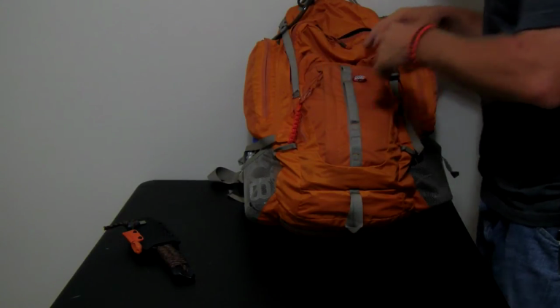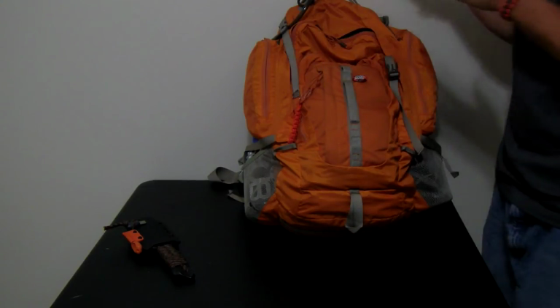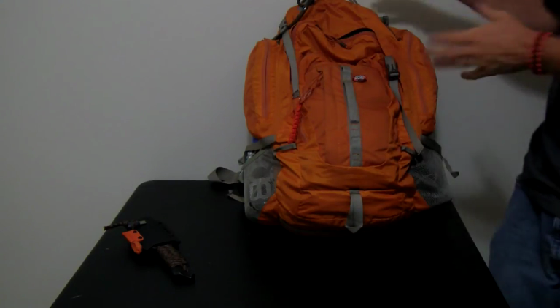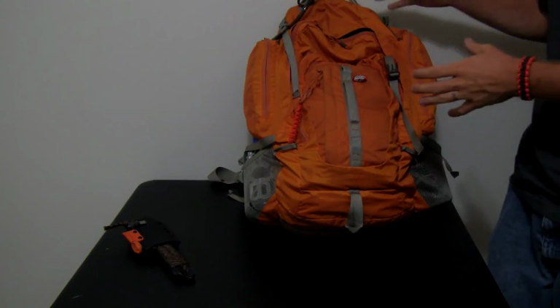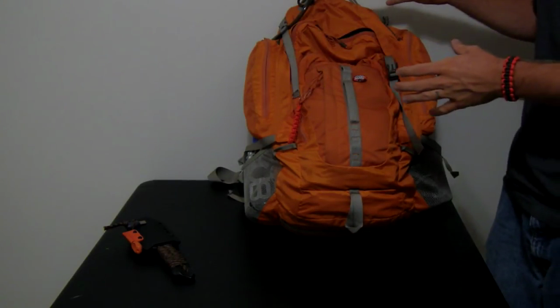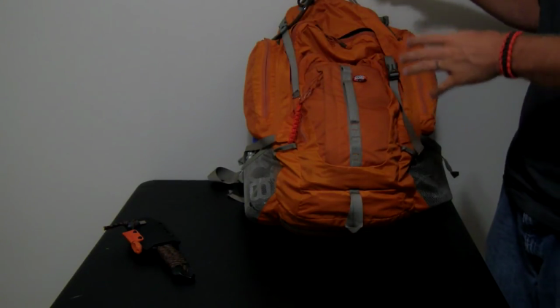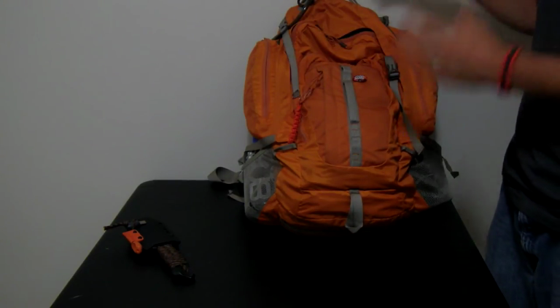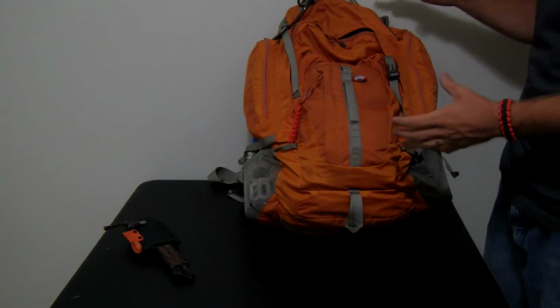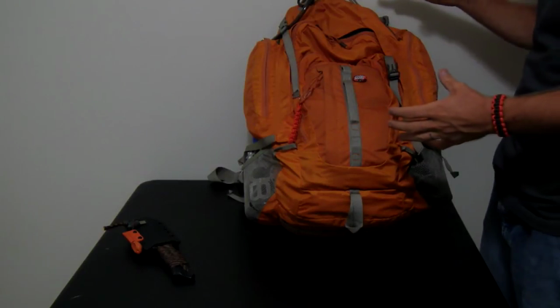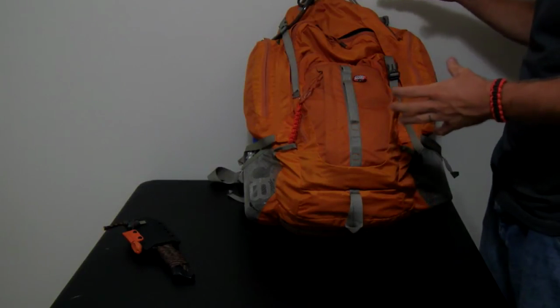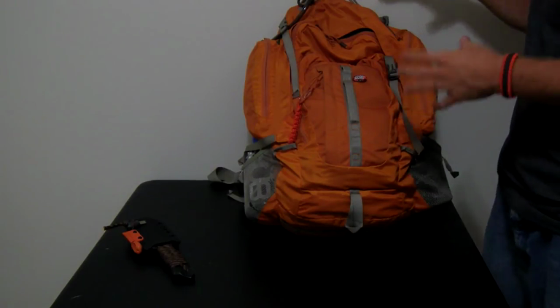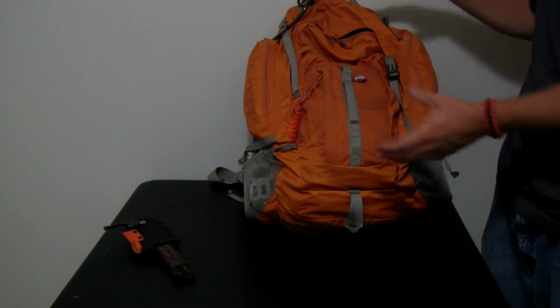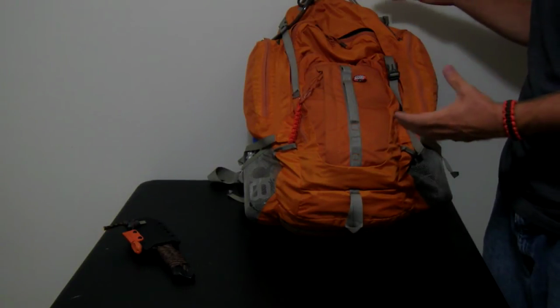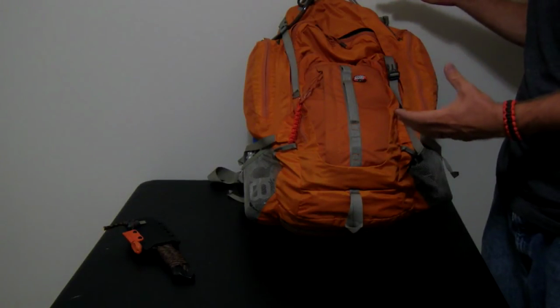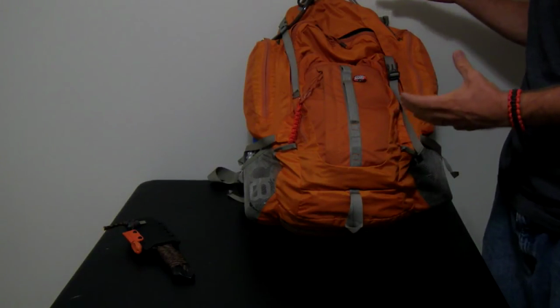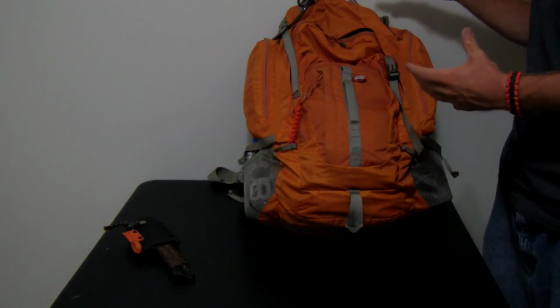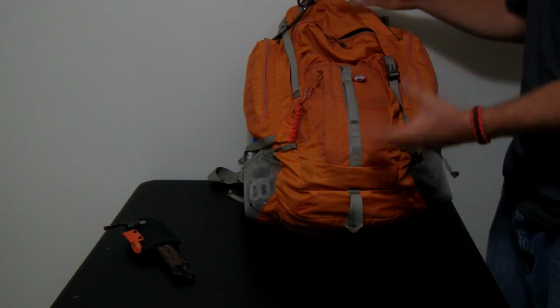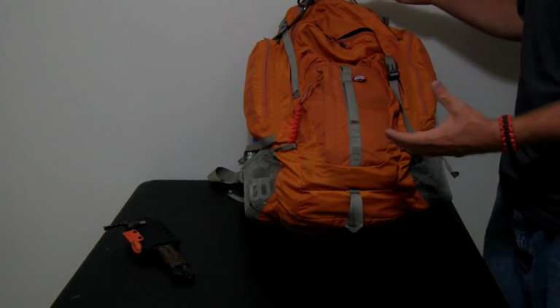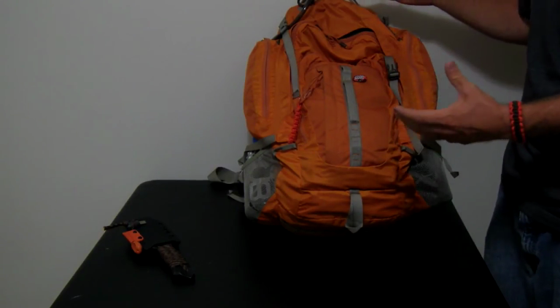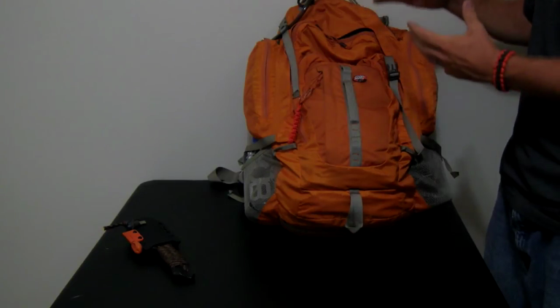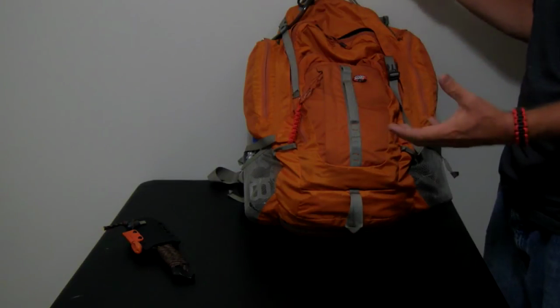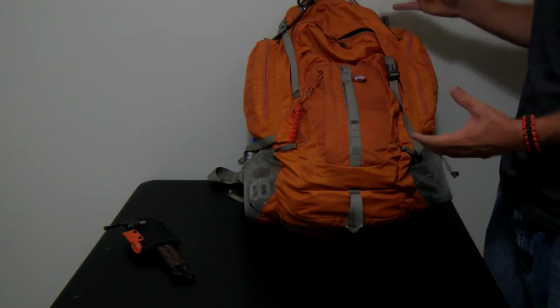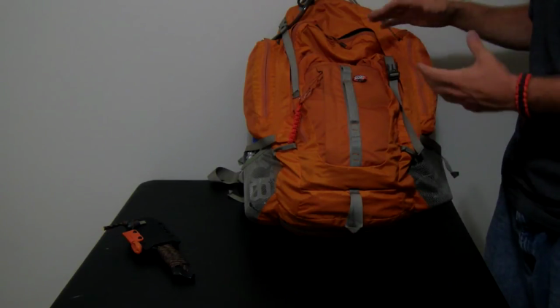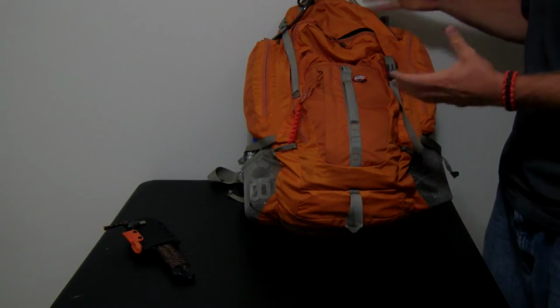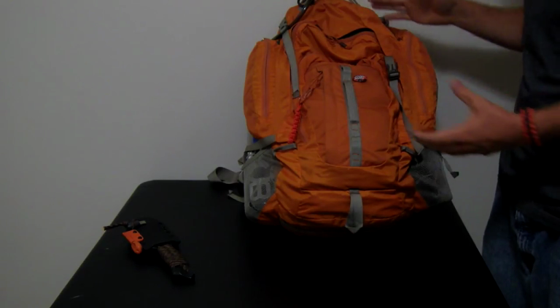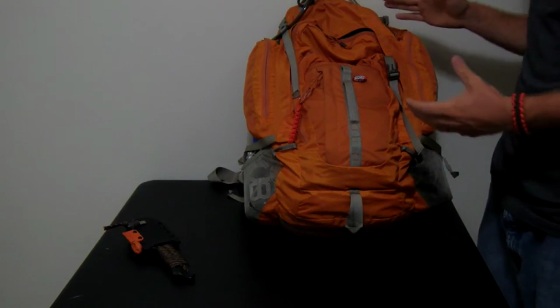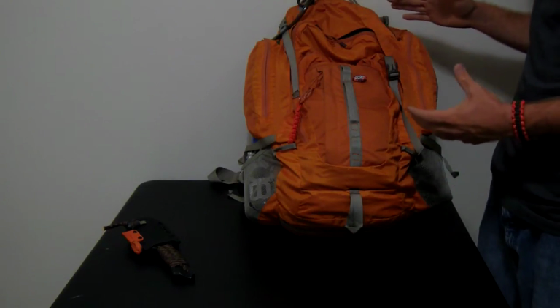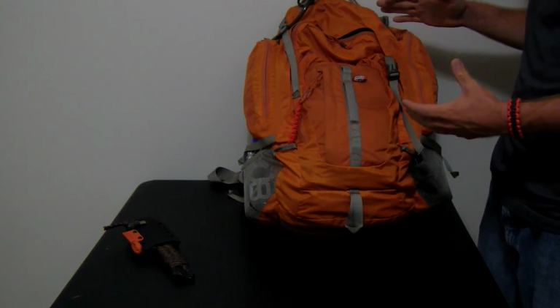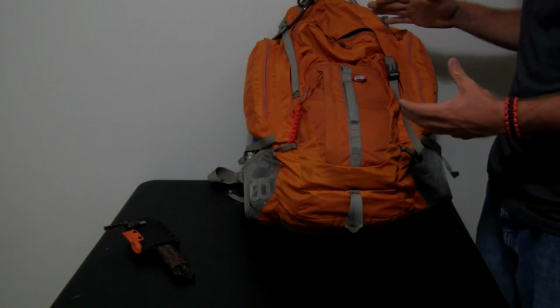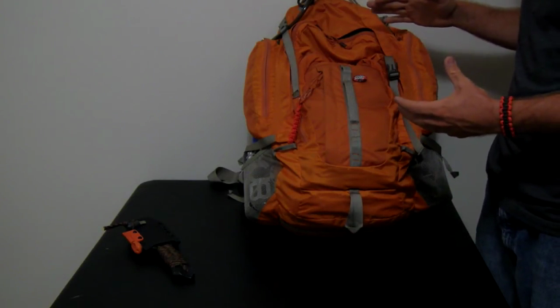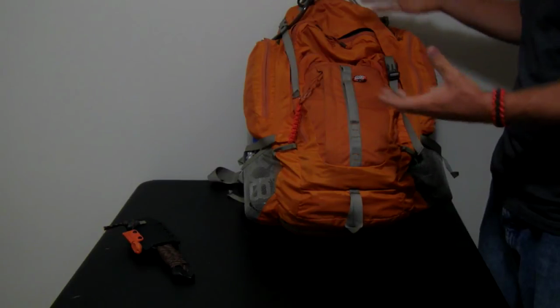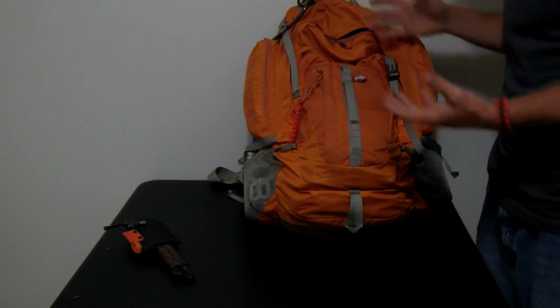I got my bag in orange because I like orange, and I bring this bag with me everywhere — that's why I got it in orange. It's not camouflage, it's orange. Deal with it.